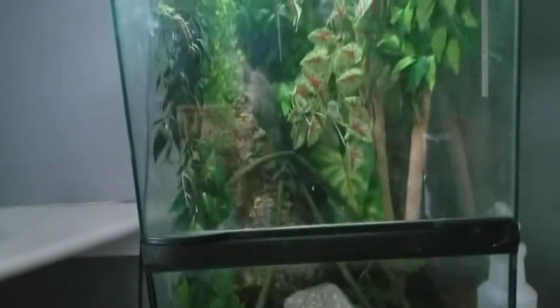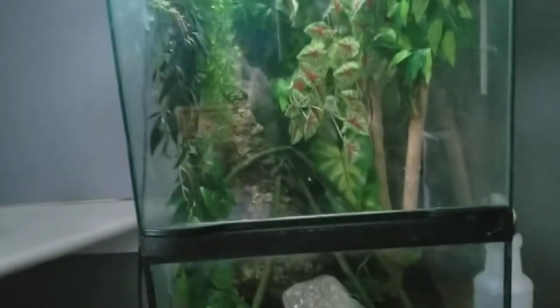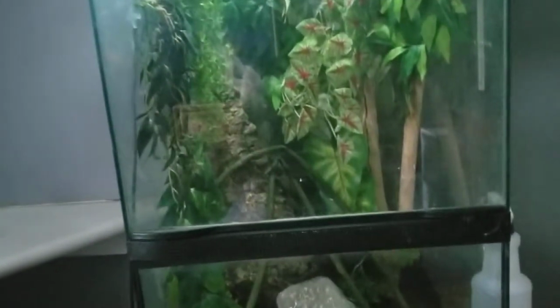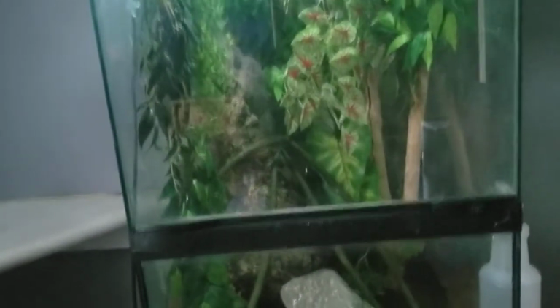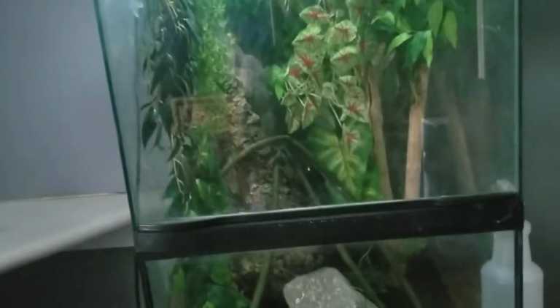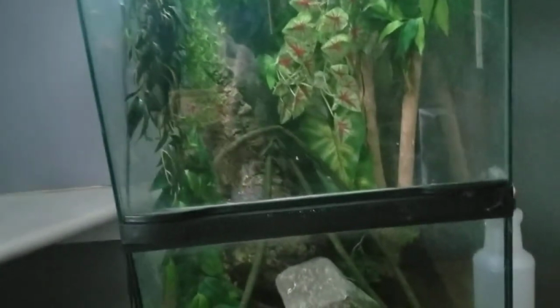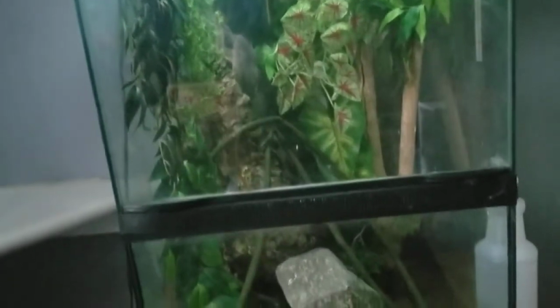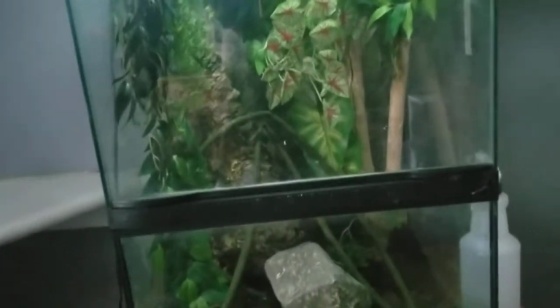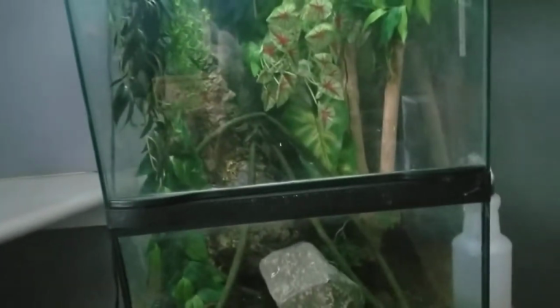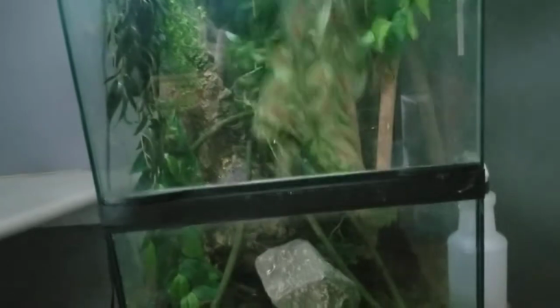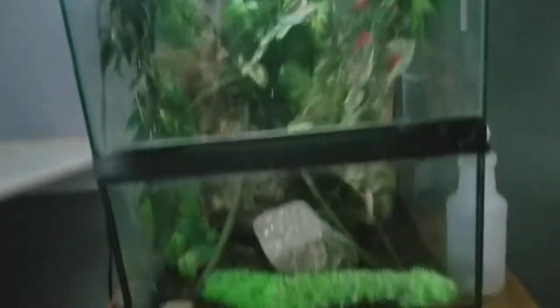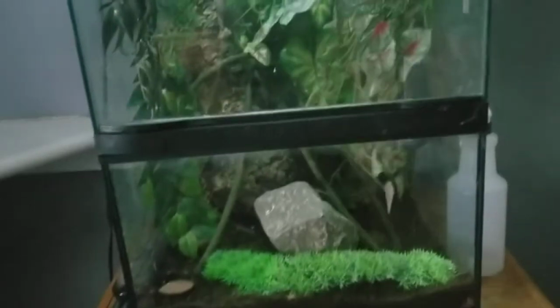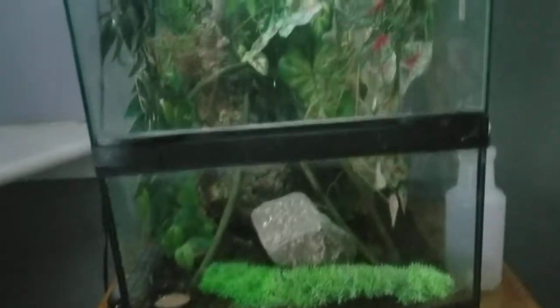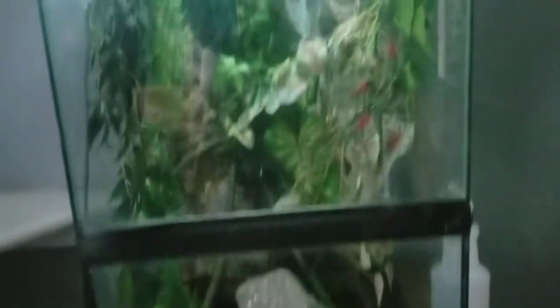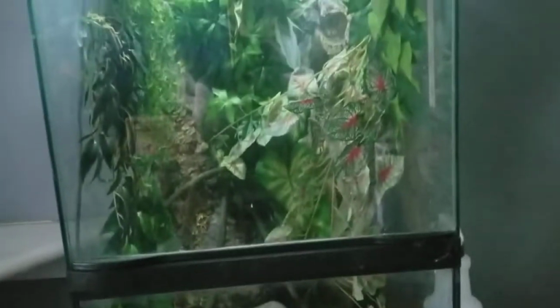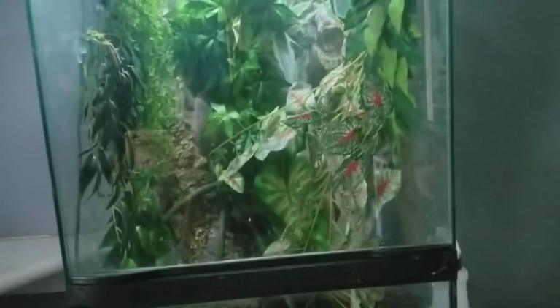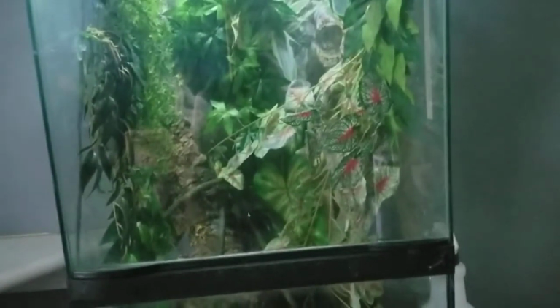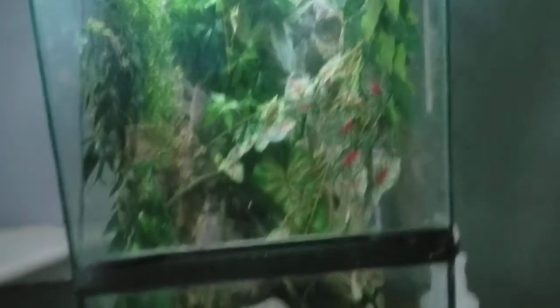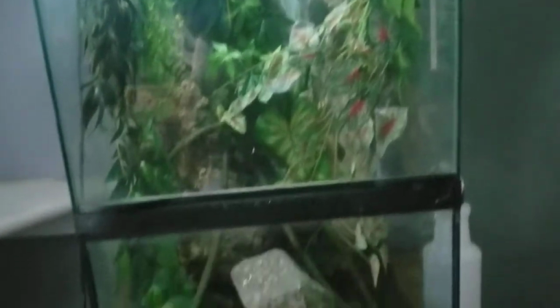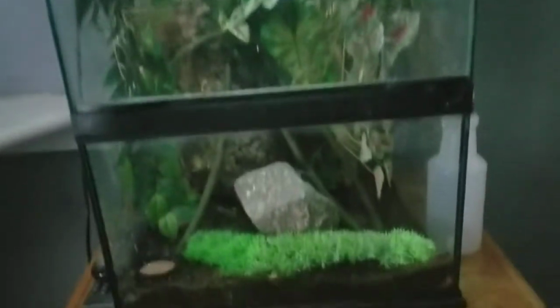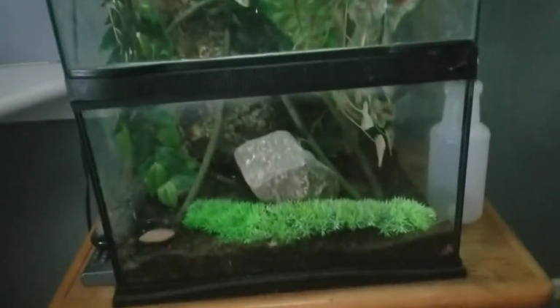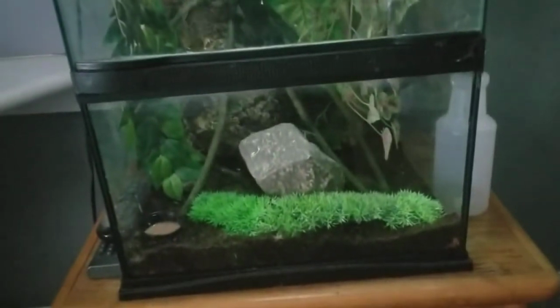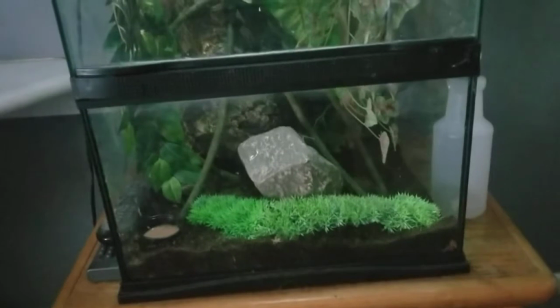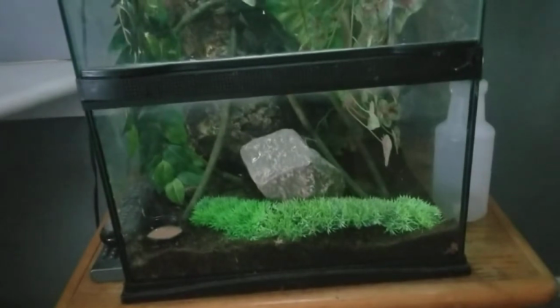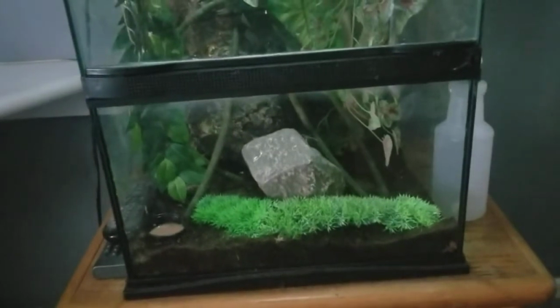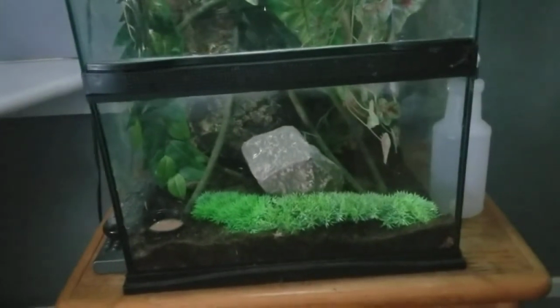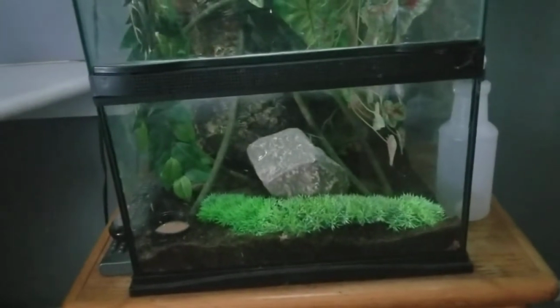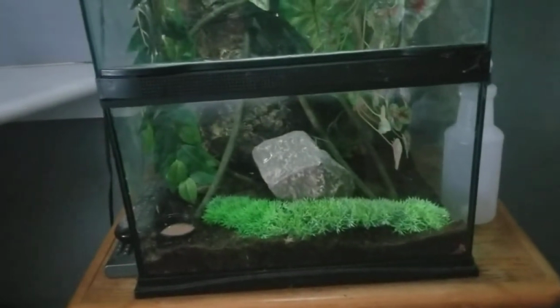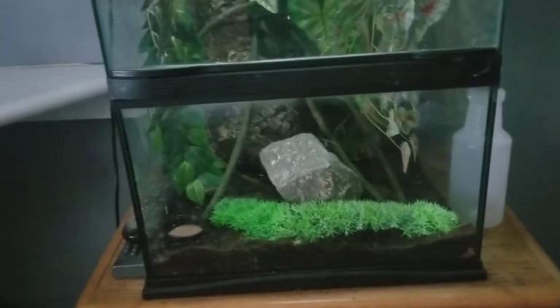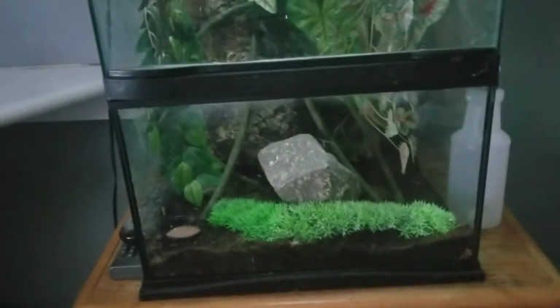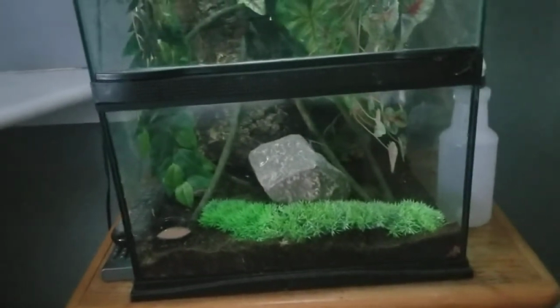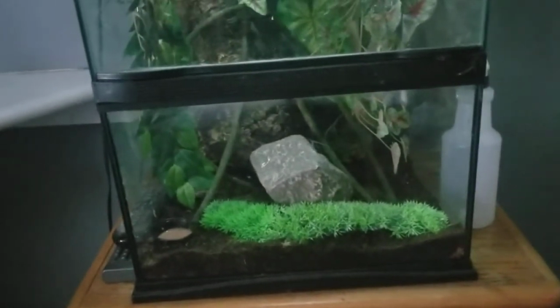I had a filter, I had a heater, I had lights — everything. My live plants stayed alive. So everything I put in the bottom in the water that was a fish just seemed to die on me.